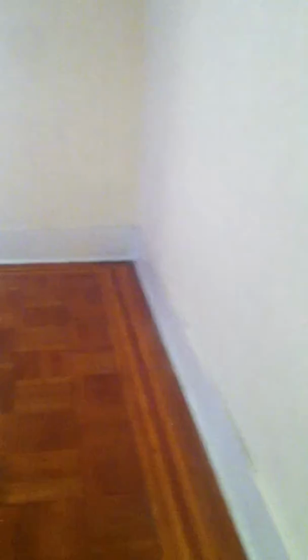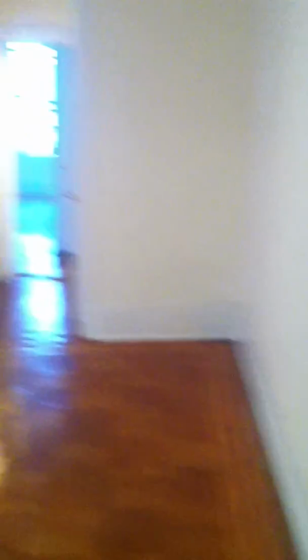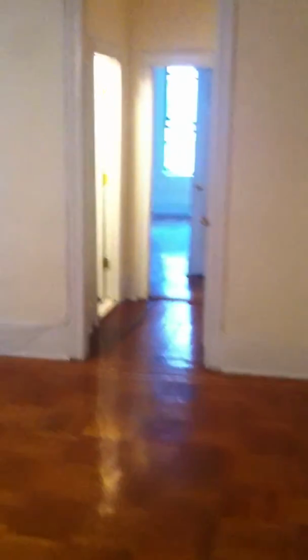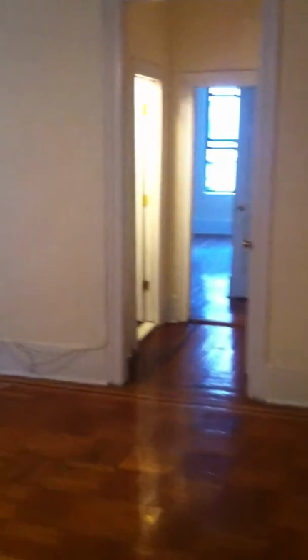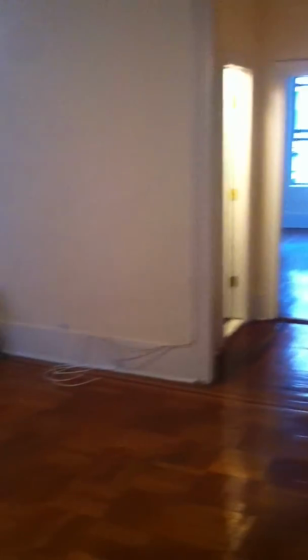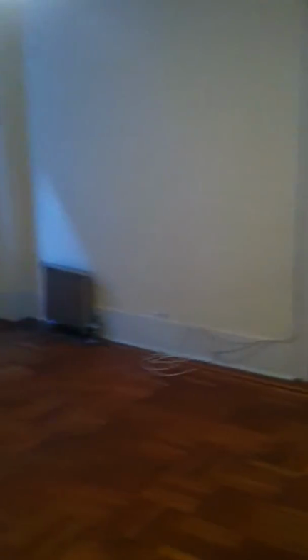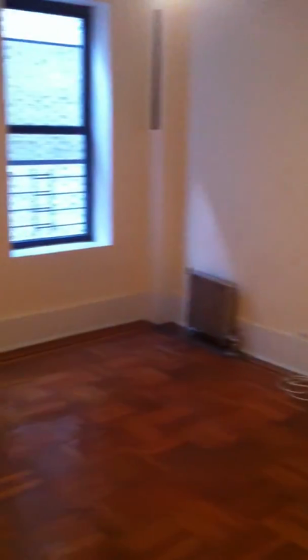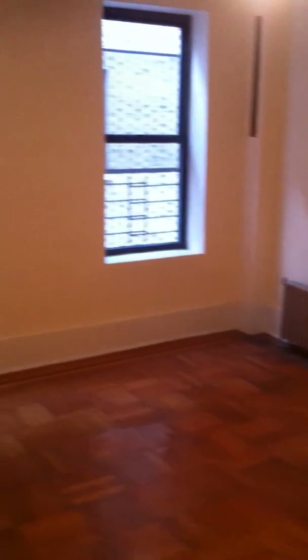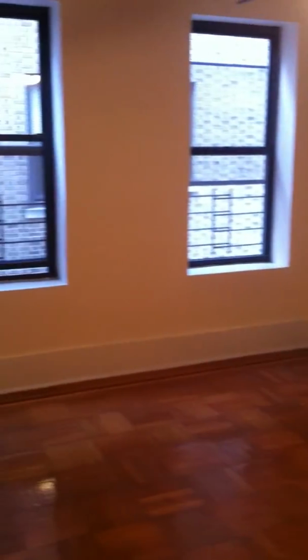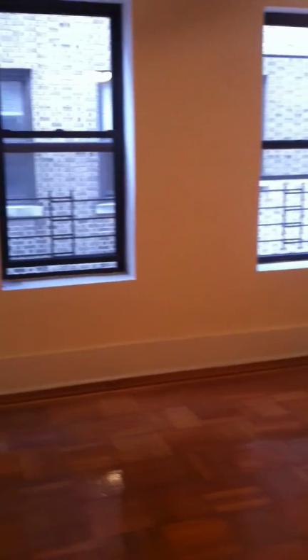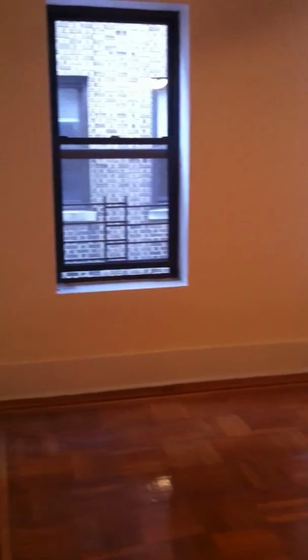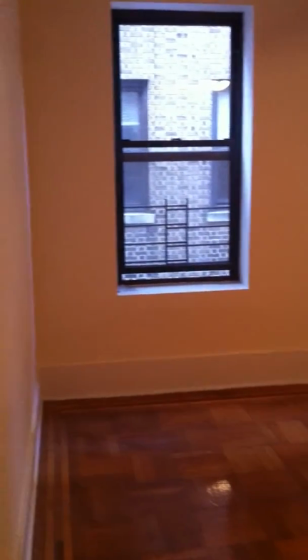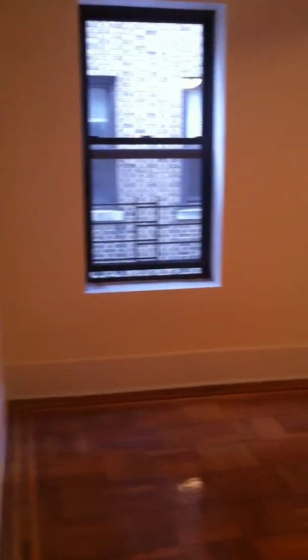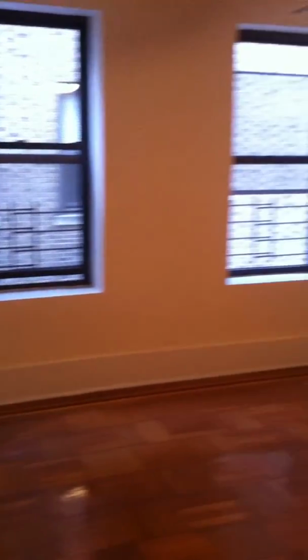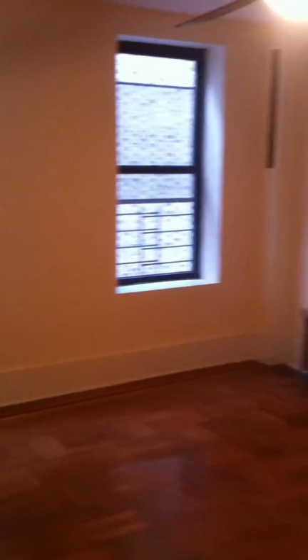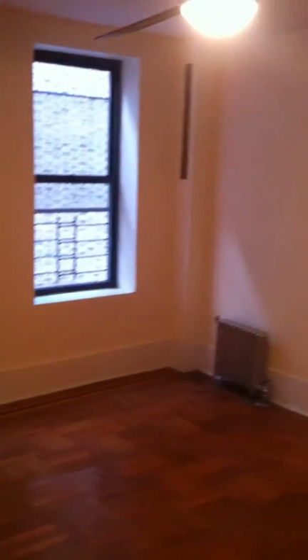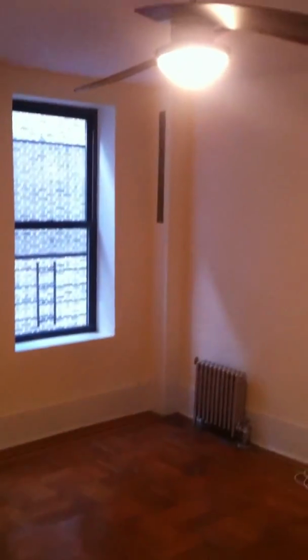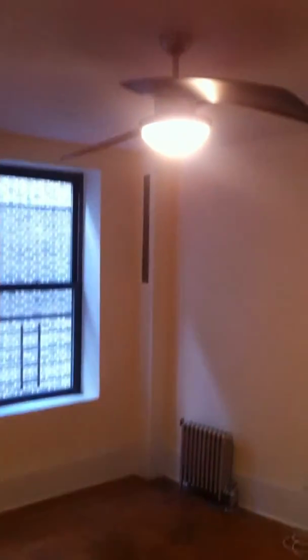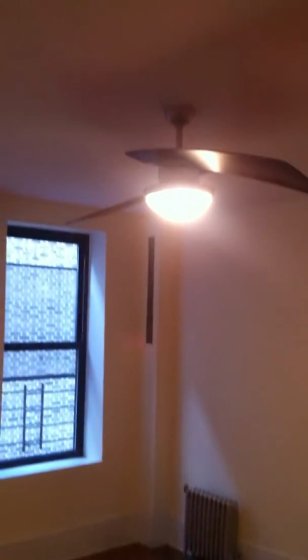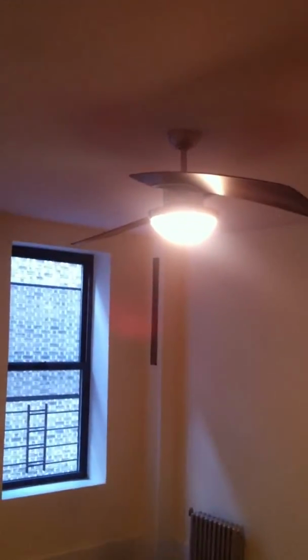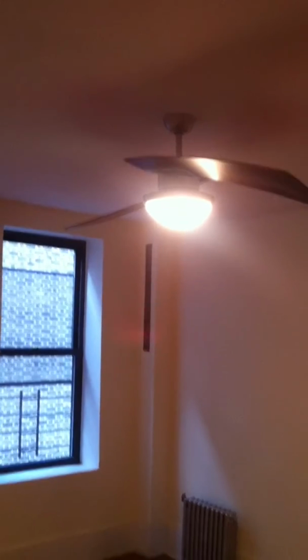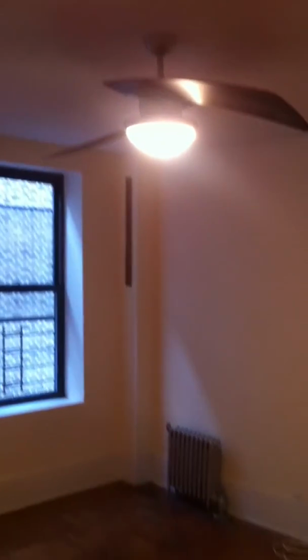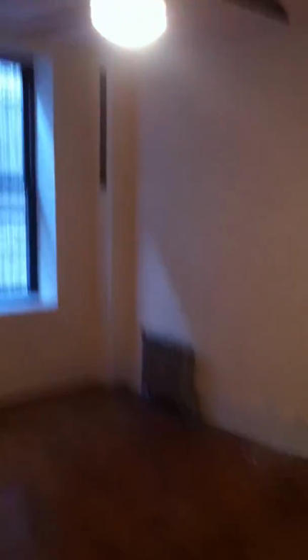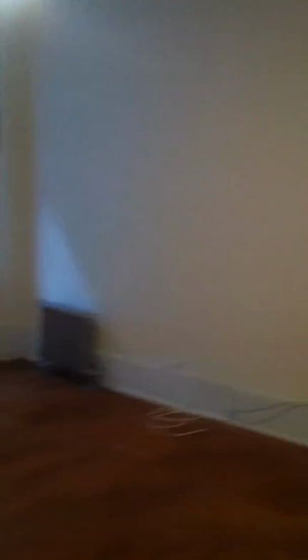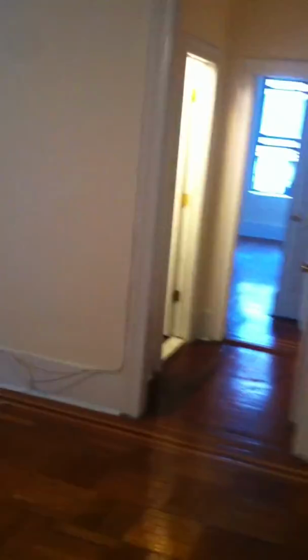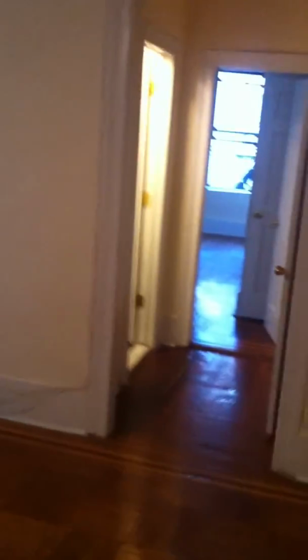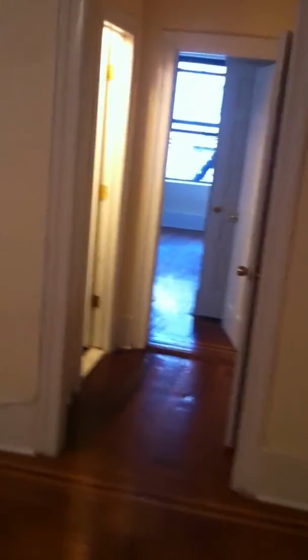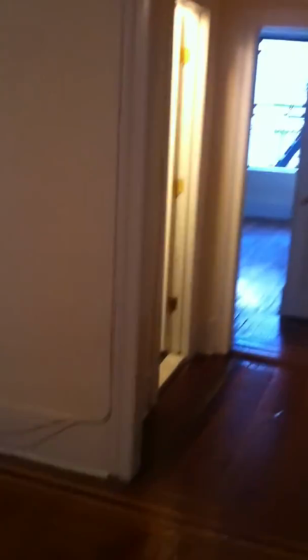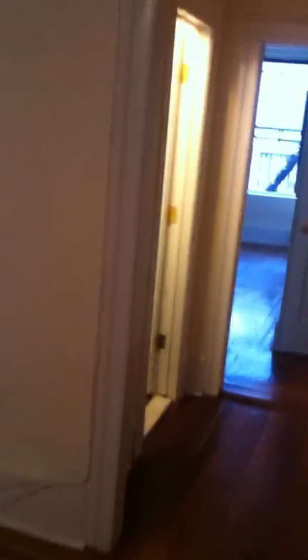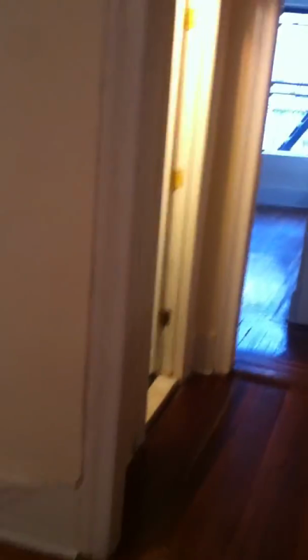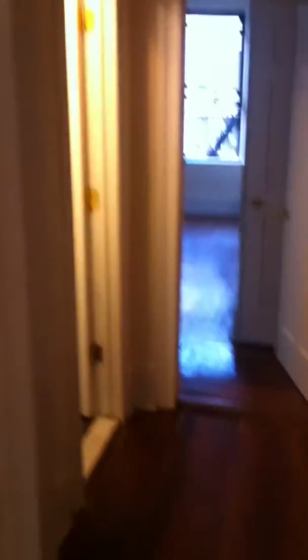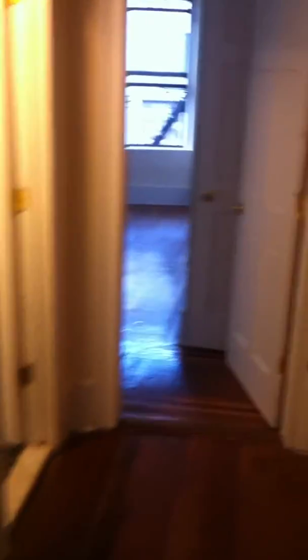Straight up ahead, you have the living room space. It's a nice large space, windowed. You have some nice high ceilings, a ceiling fan — it comes installed. The apartment is cable ready, as you can see.